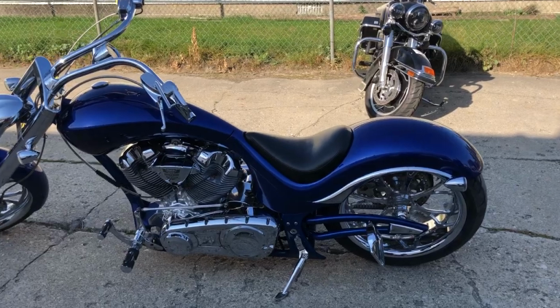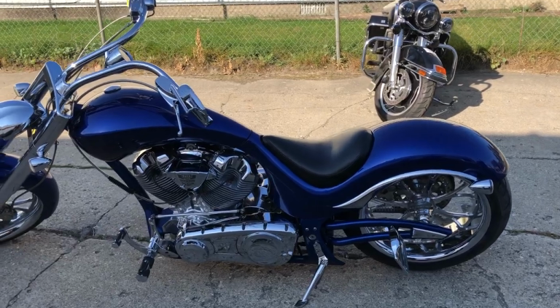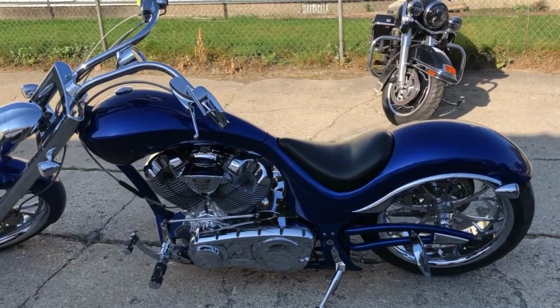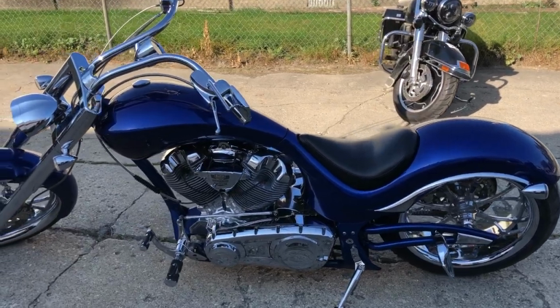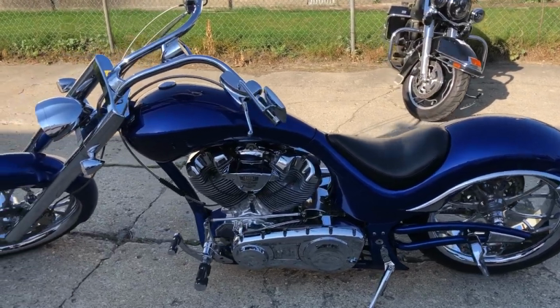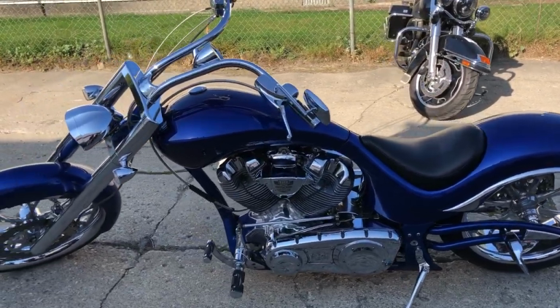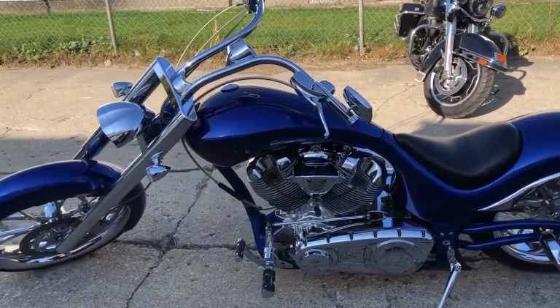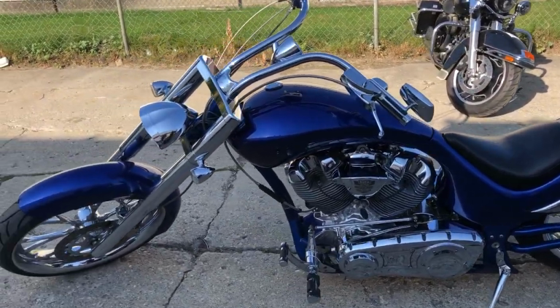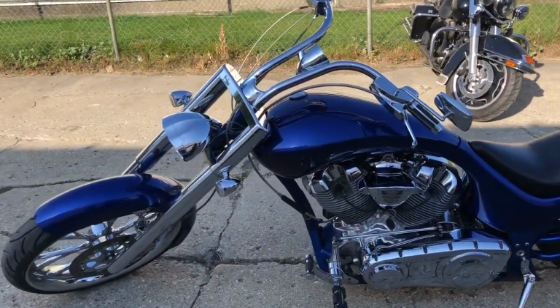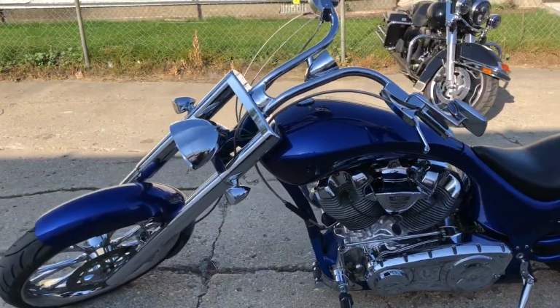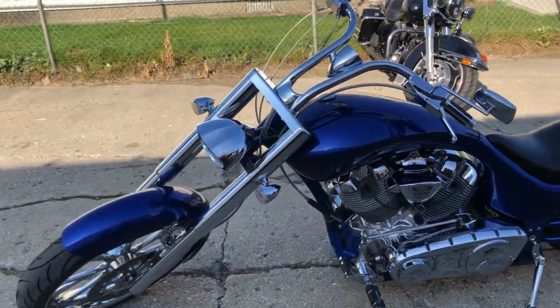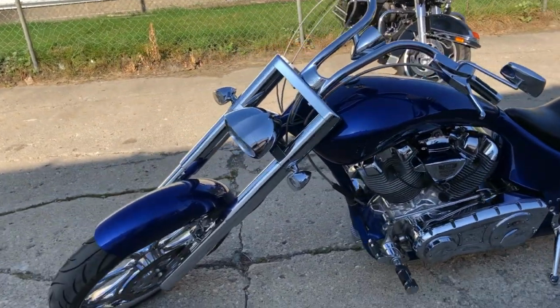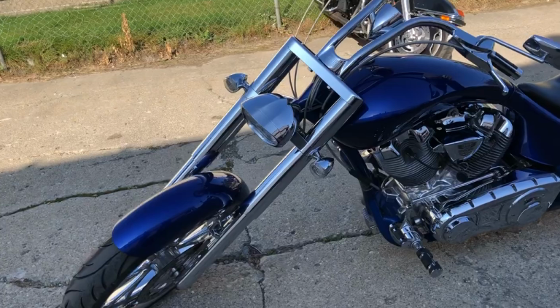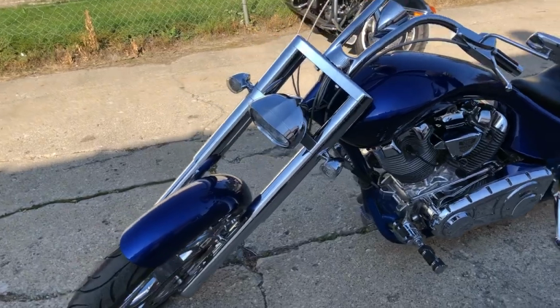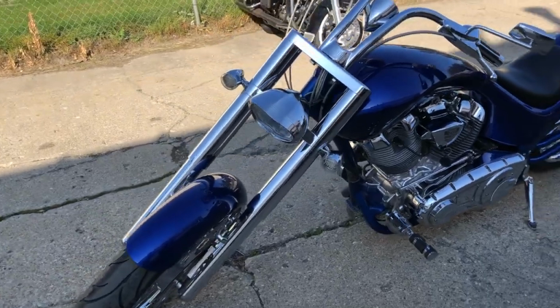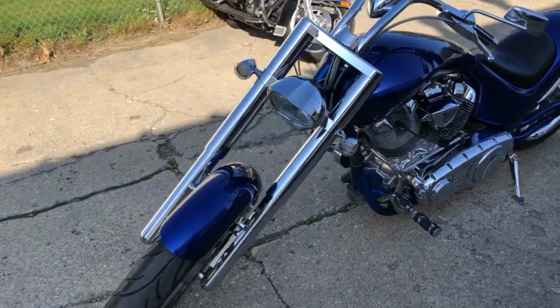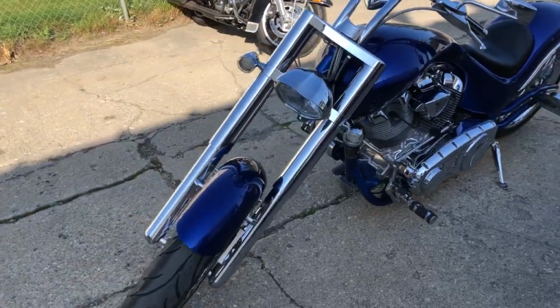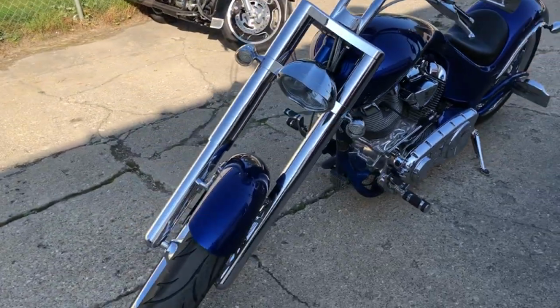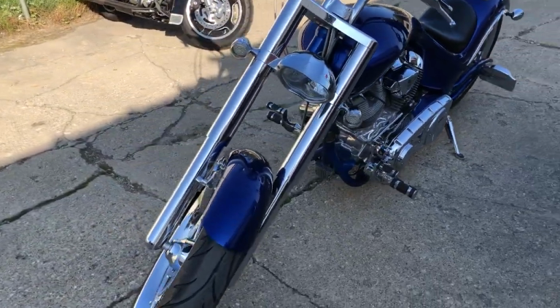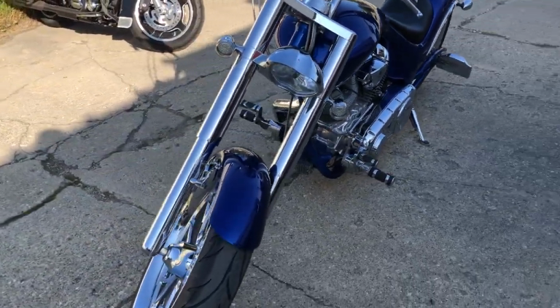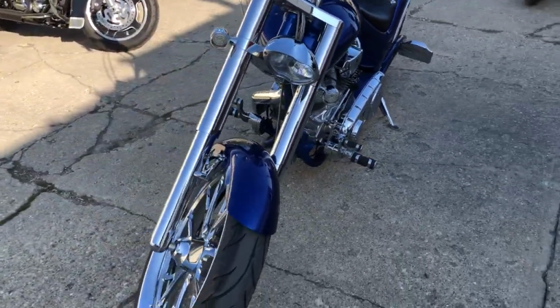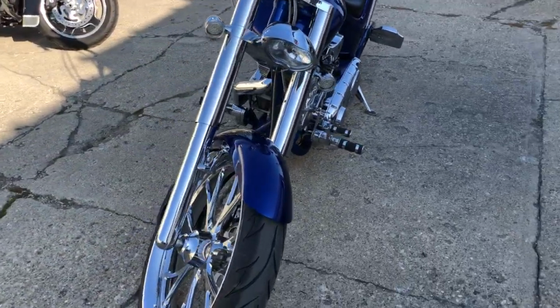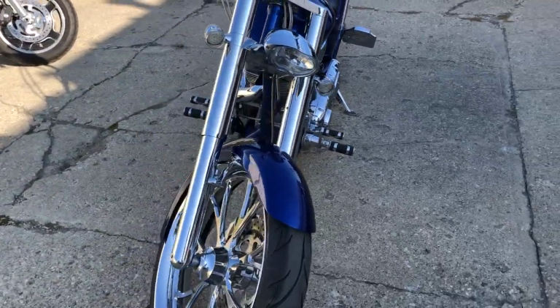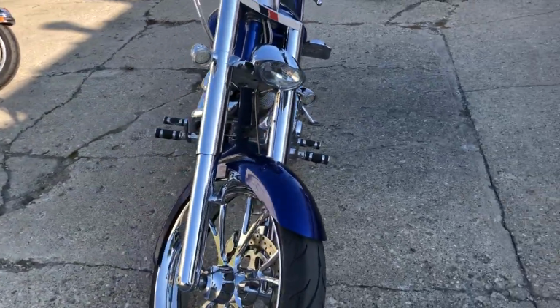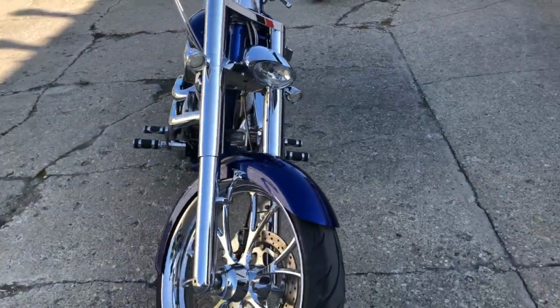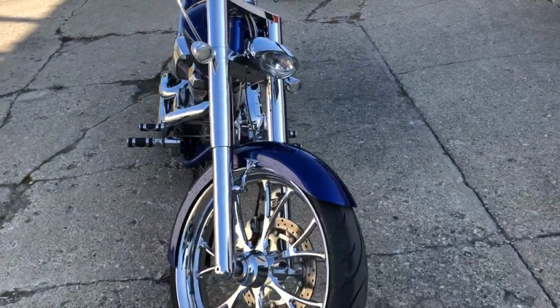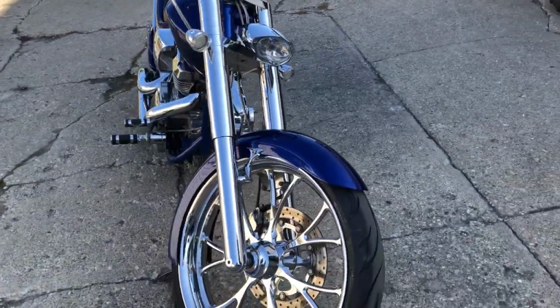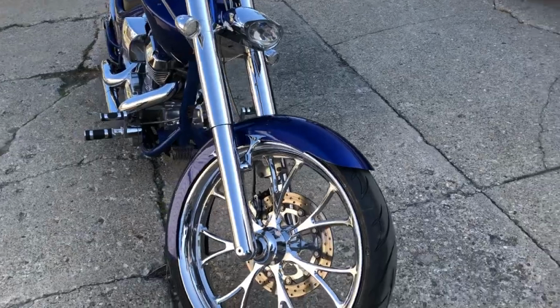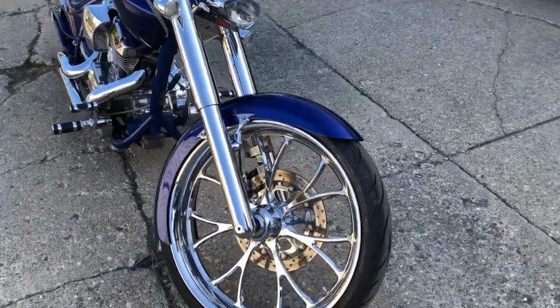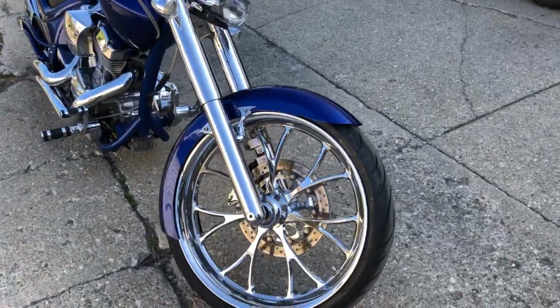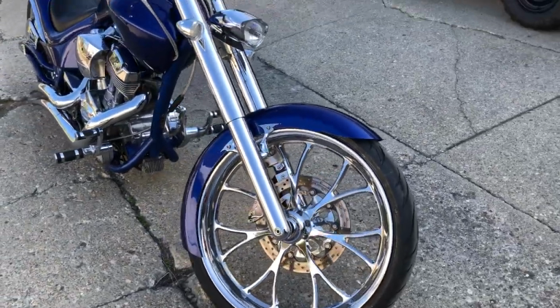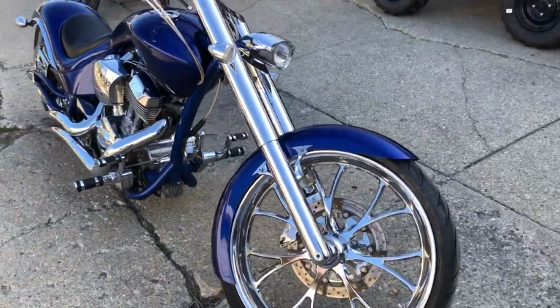Hey guys, ApprovalPowerSports.com. Anybody looking for a one-of-a-kind chopper, this is the one. These things are hard to find. It's a 2009 Big Dog Wolf for sale. Nice, clean bike. It's going to turn heads everywhere you go.